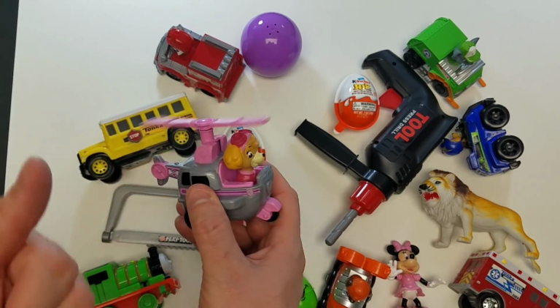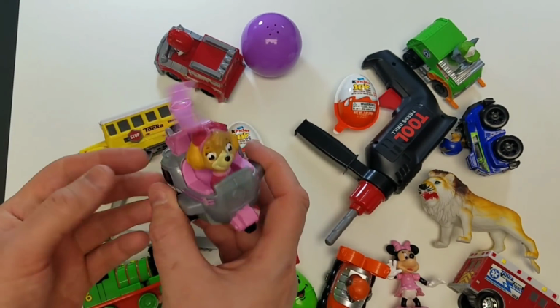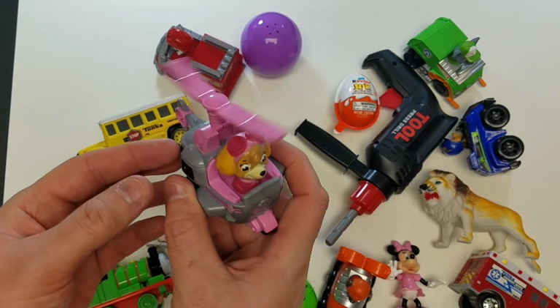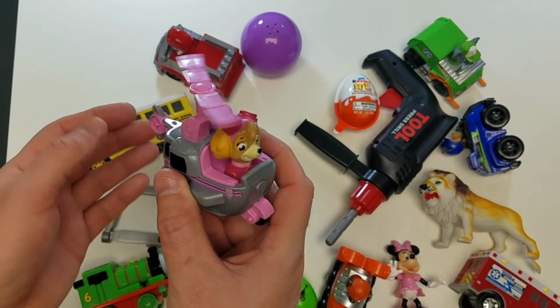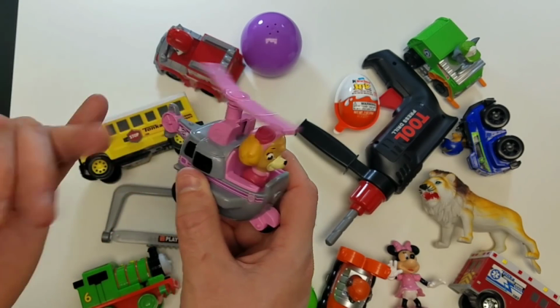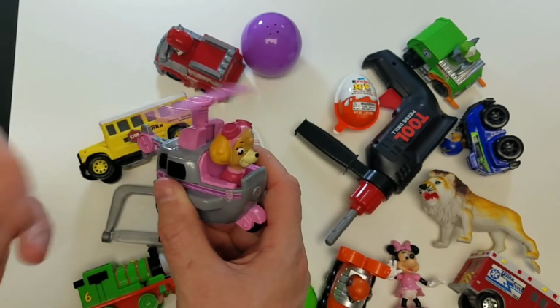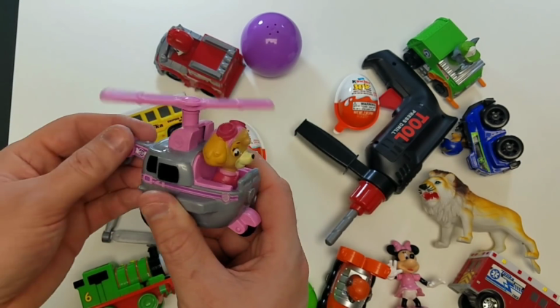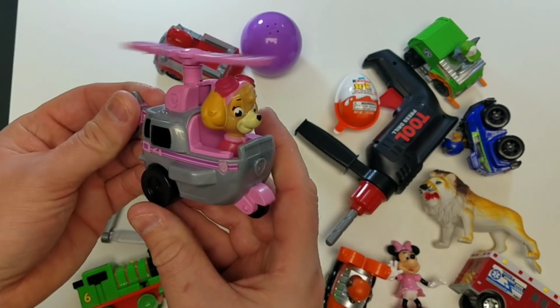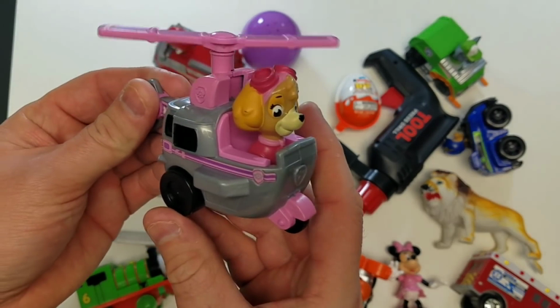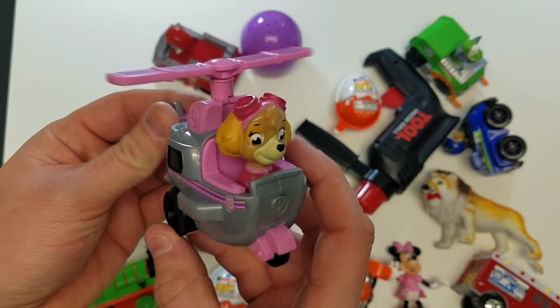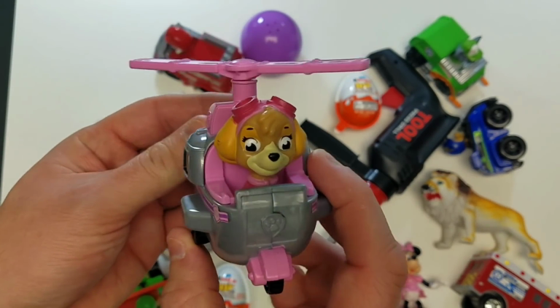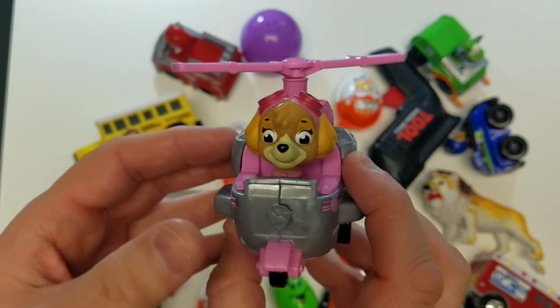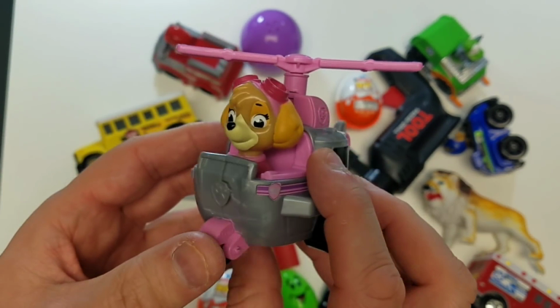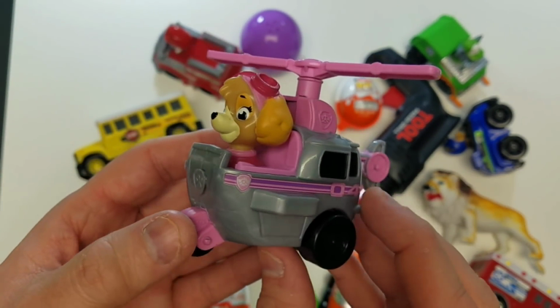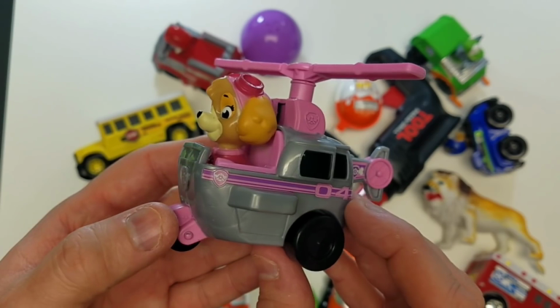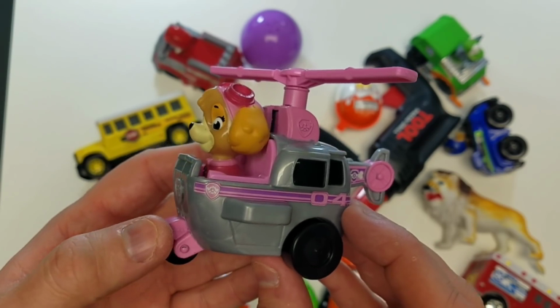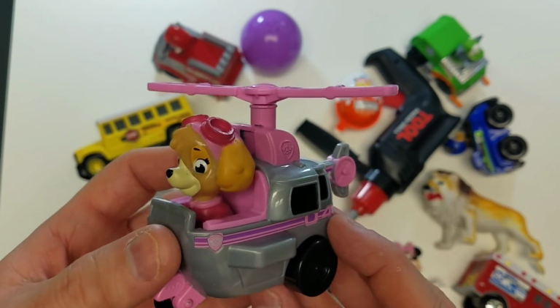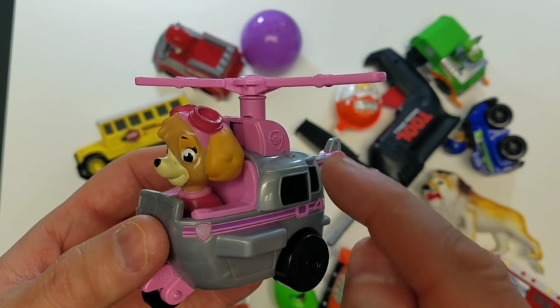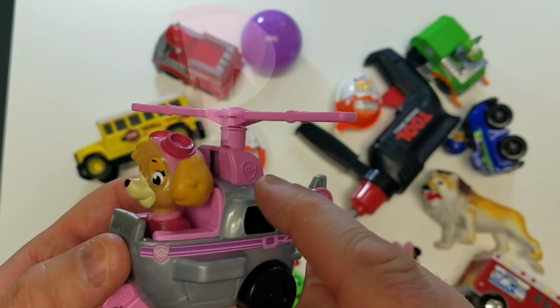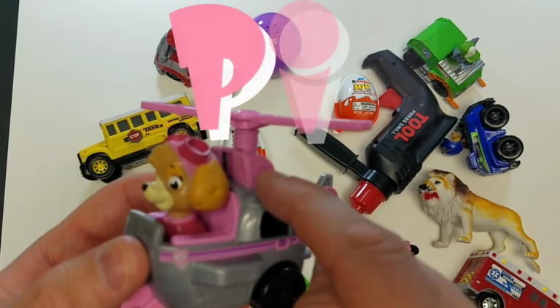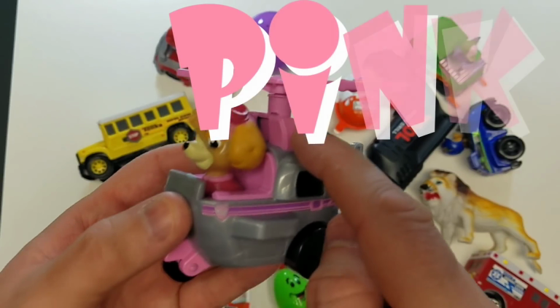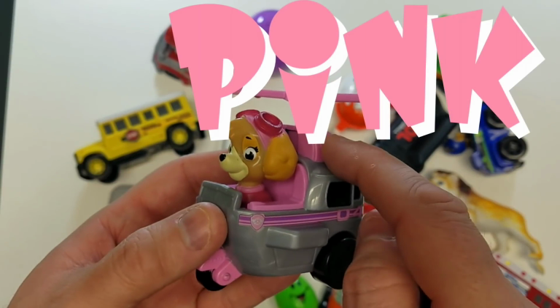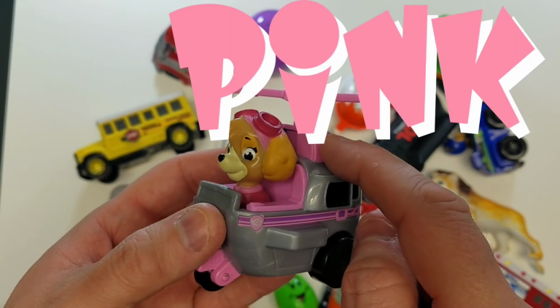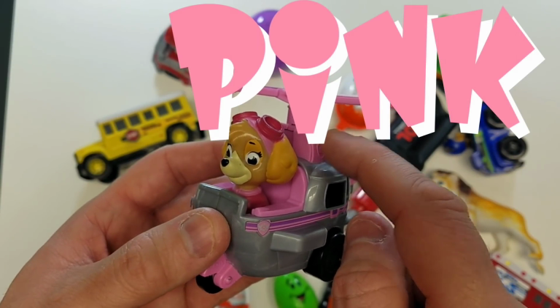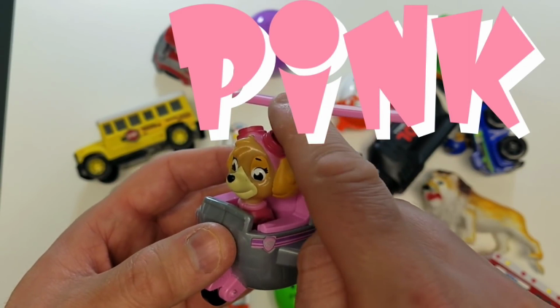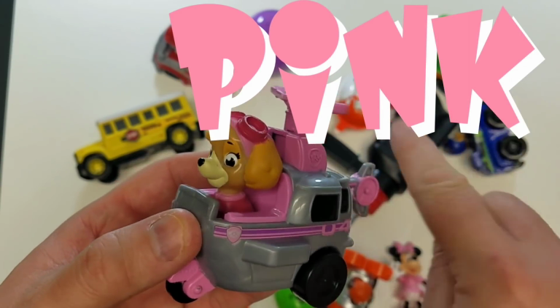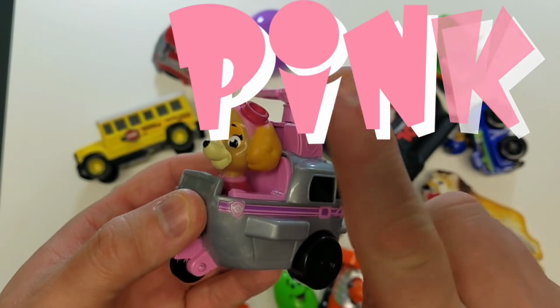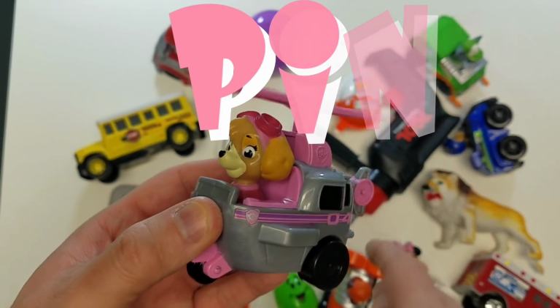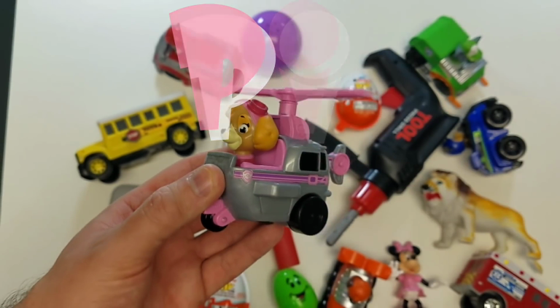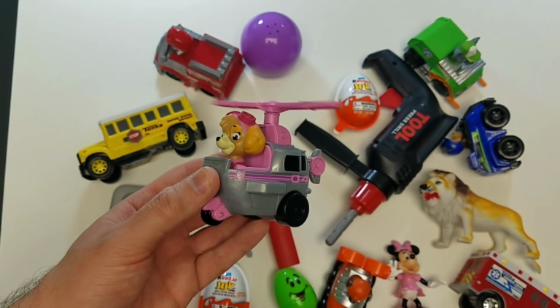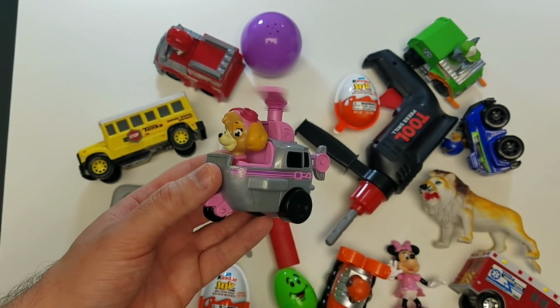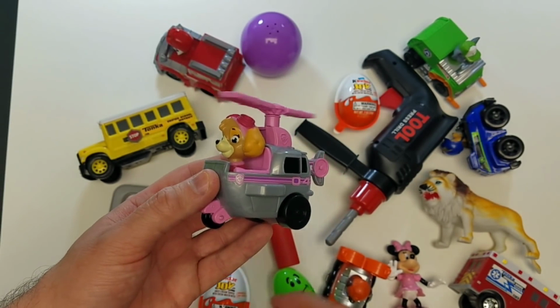Paw Patrol! Paw Patrol, cool! I love the helicopter! And what color is the helicopter? Do you know the color? It's pink! Pink is the color! Awesome, guys!